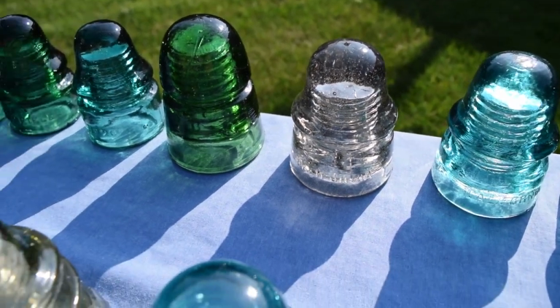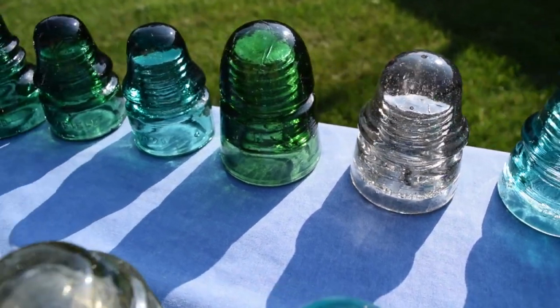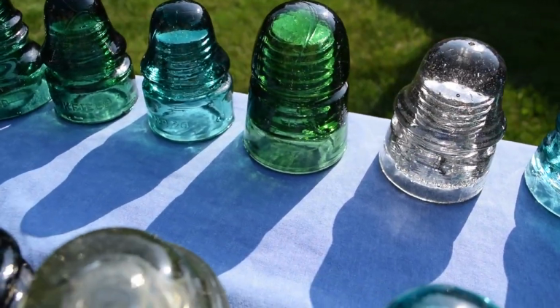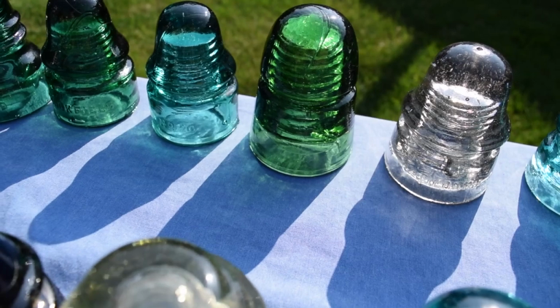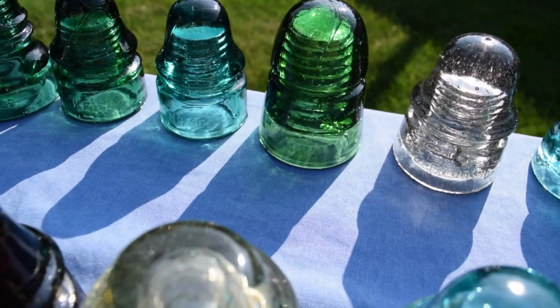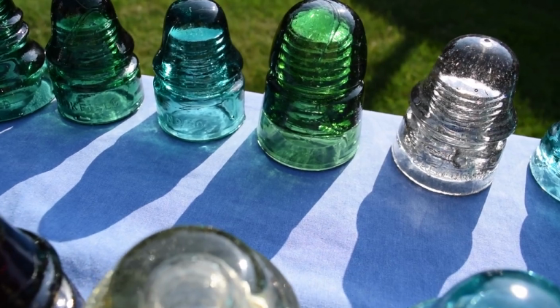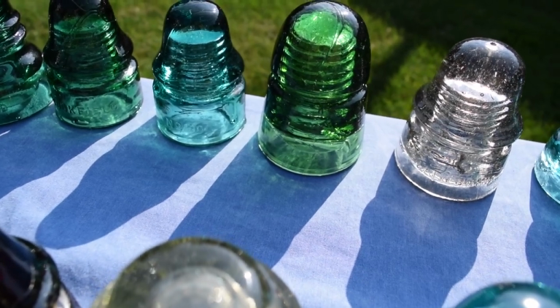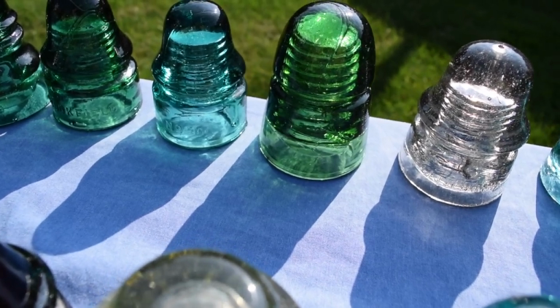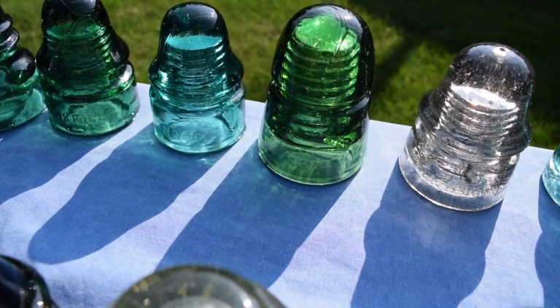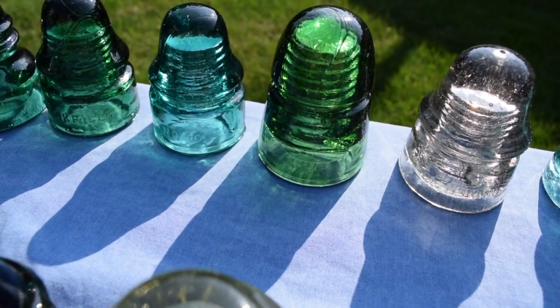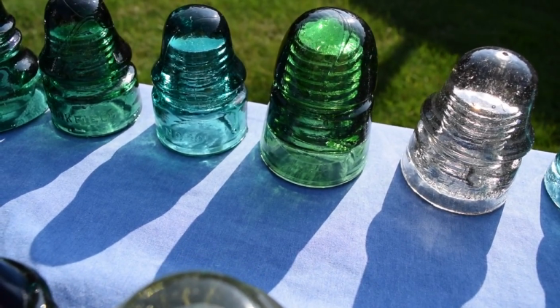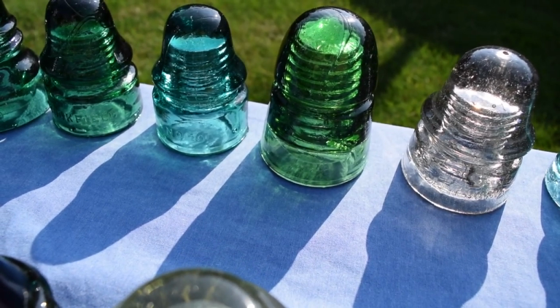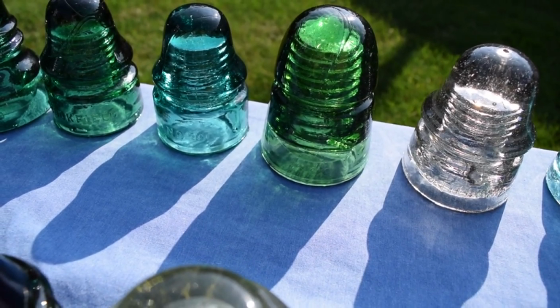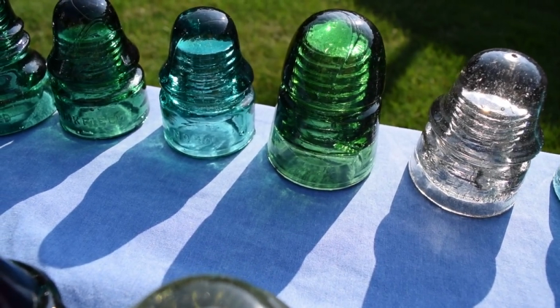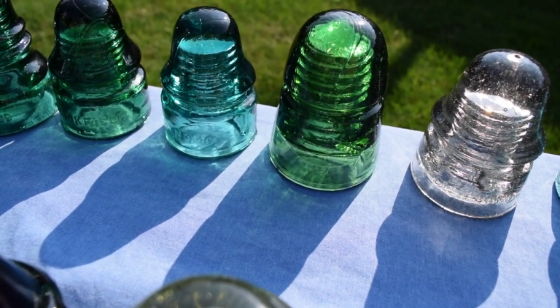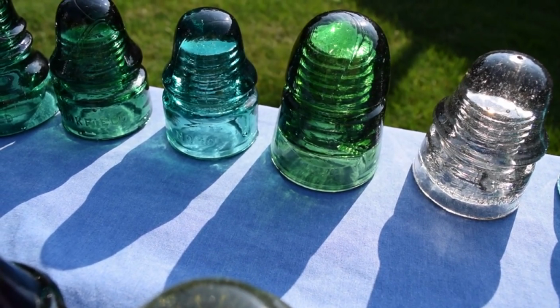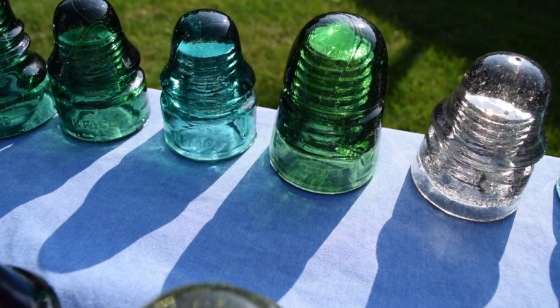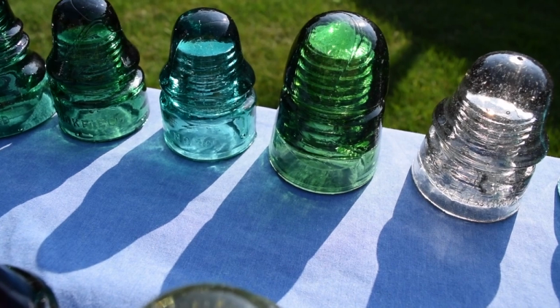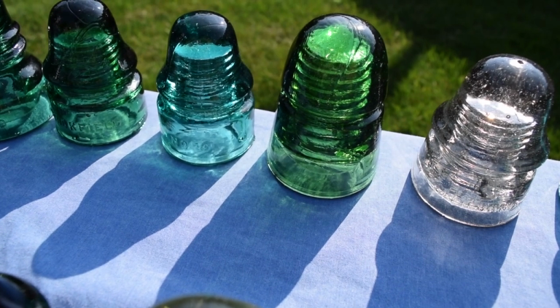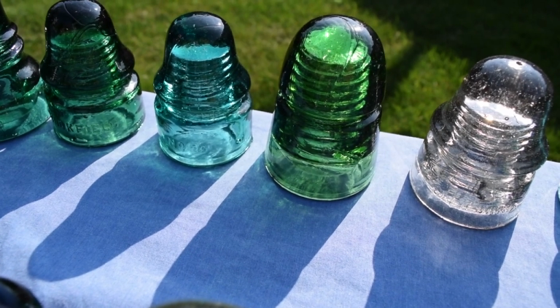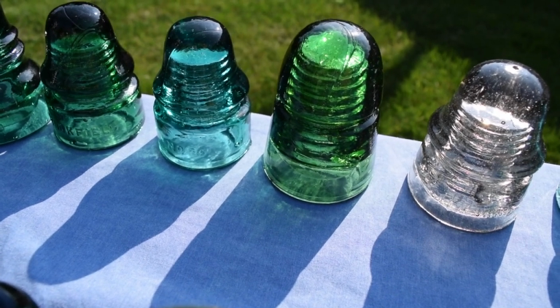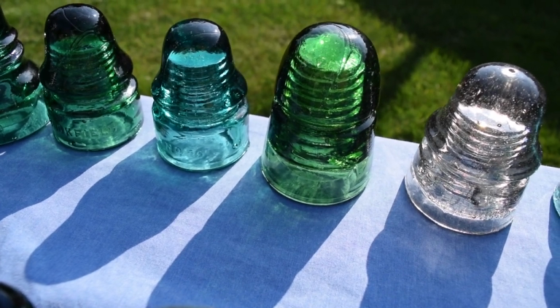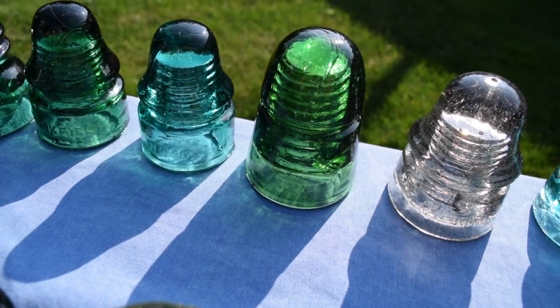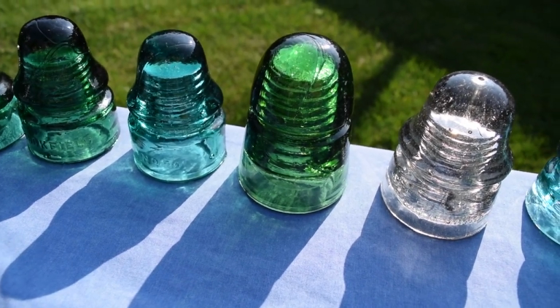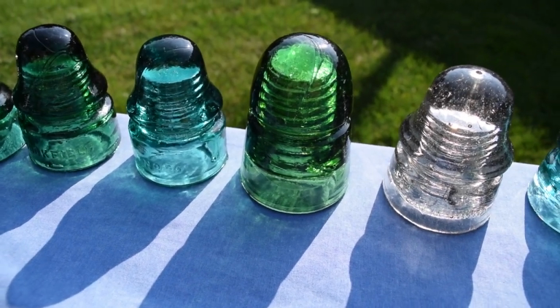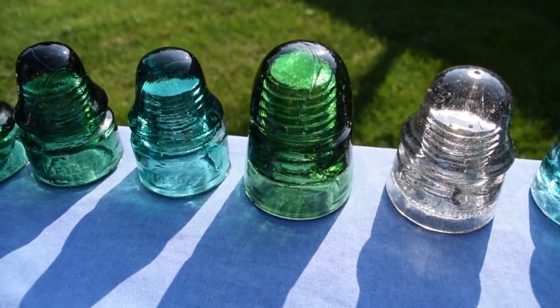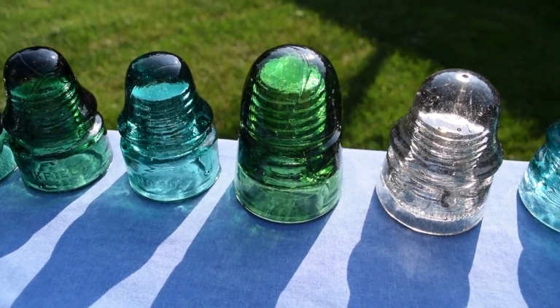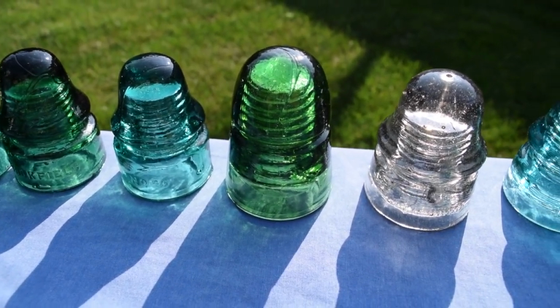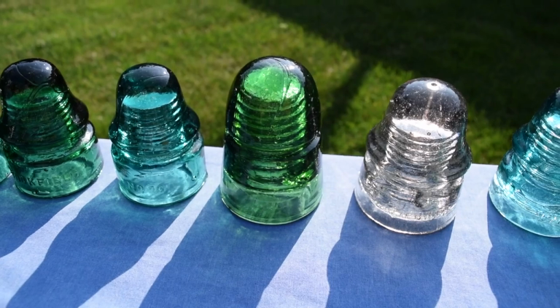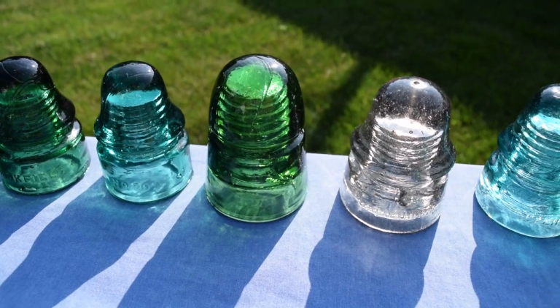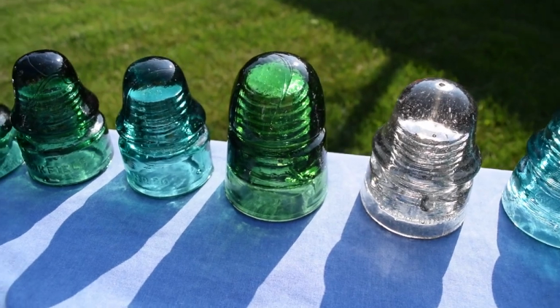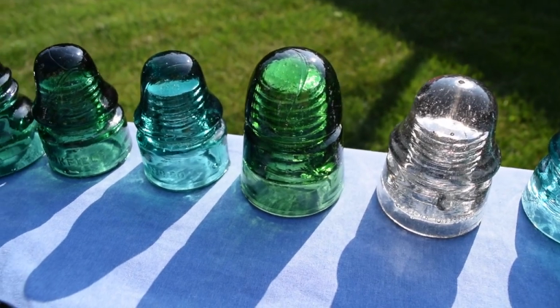And one is a CD 145 Brookfield. This one should be in a yellow green — probably close to an emerald green as well.